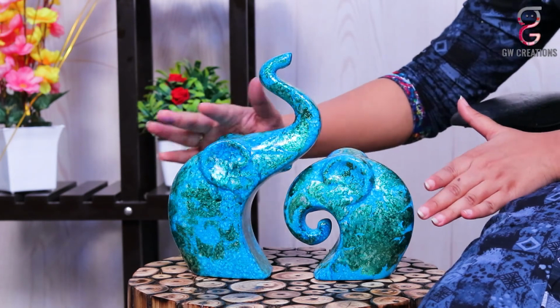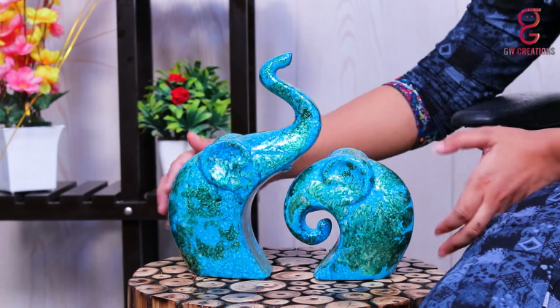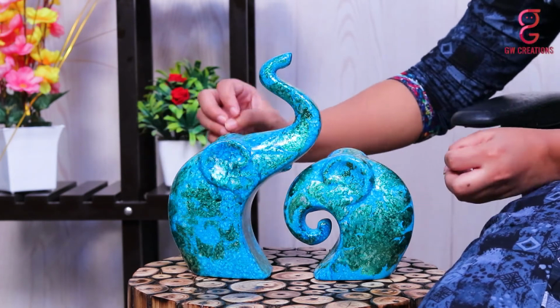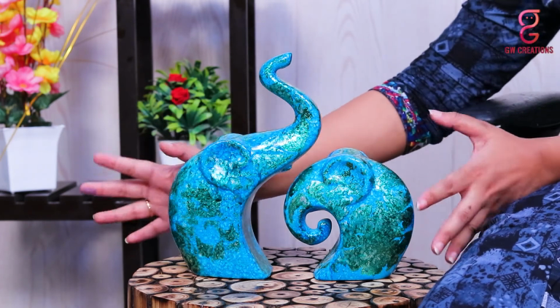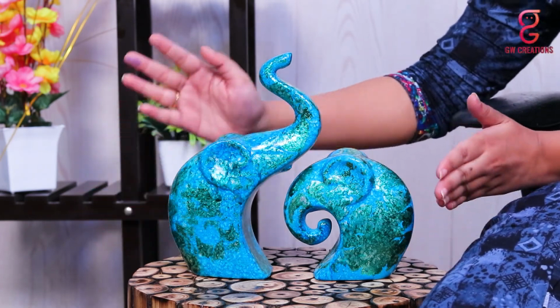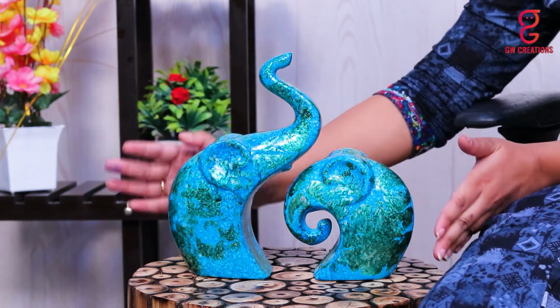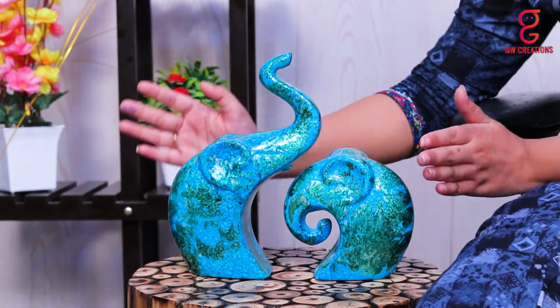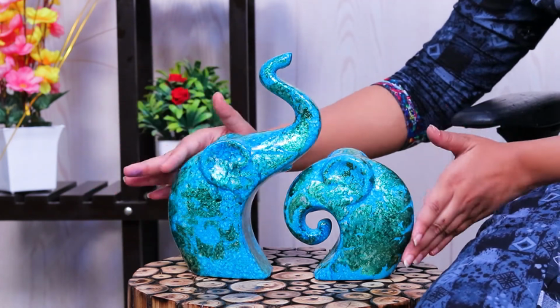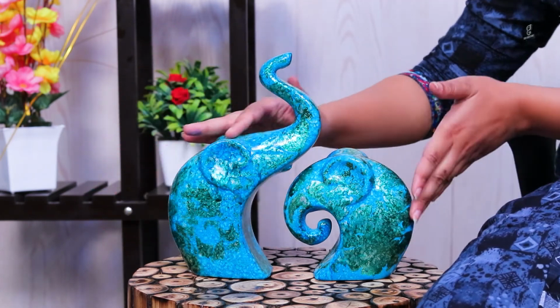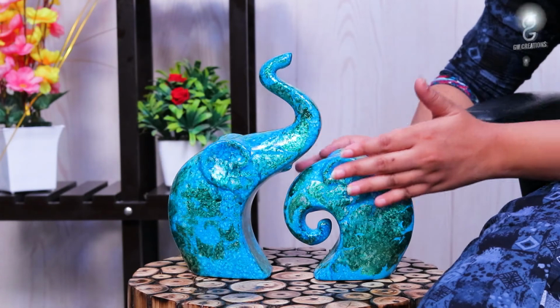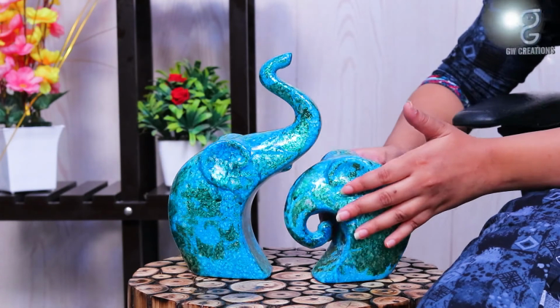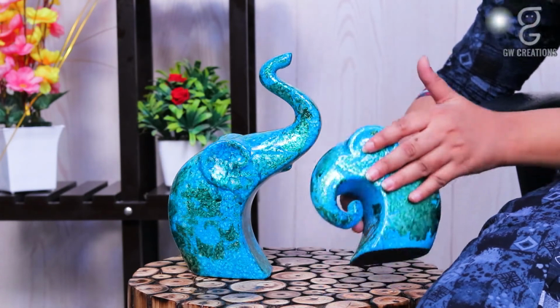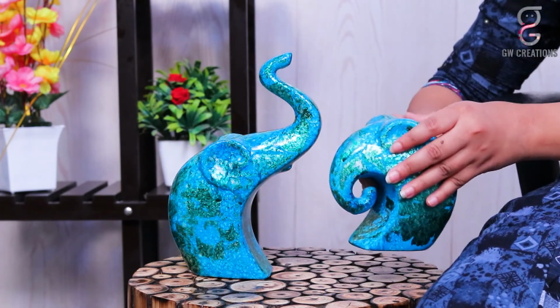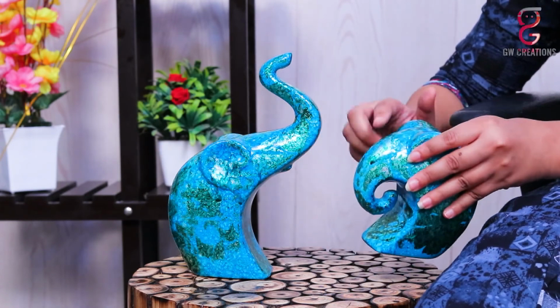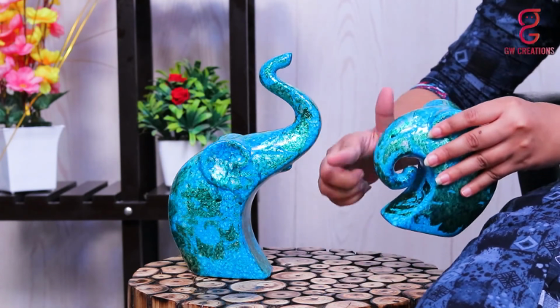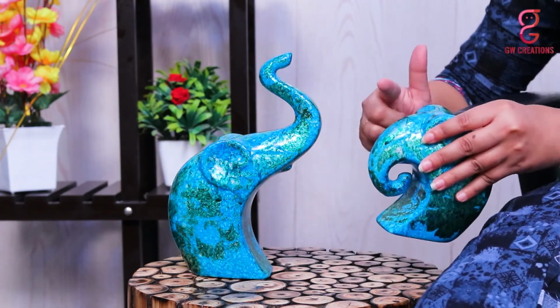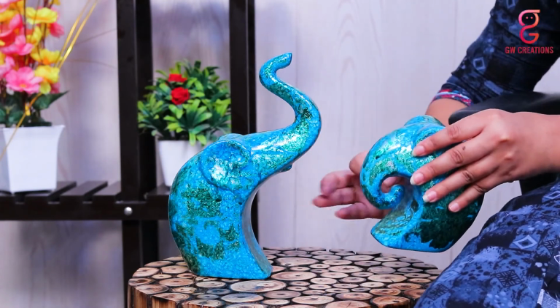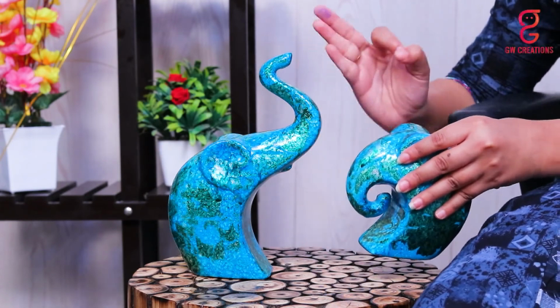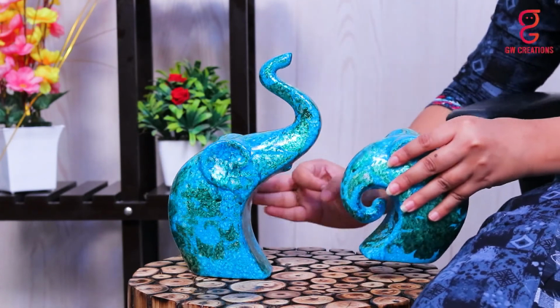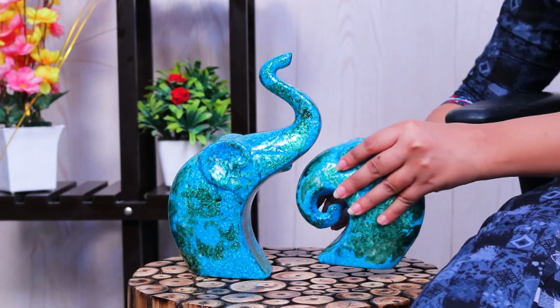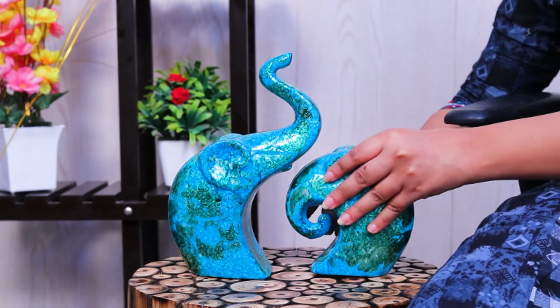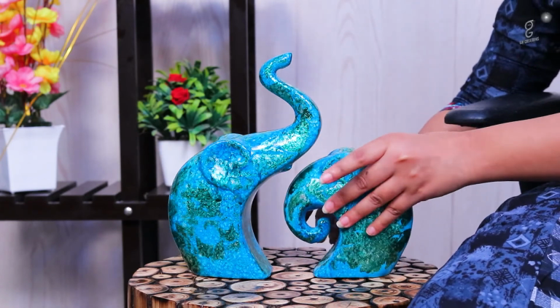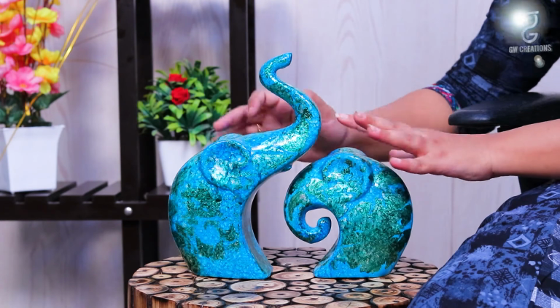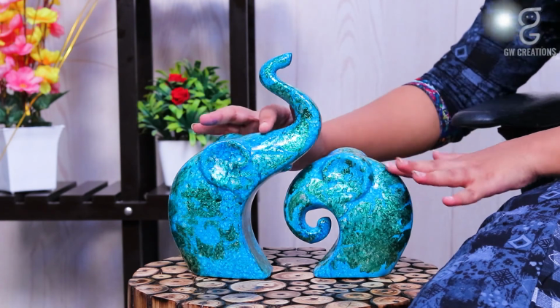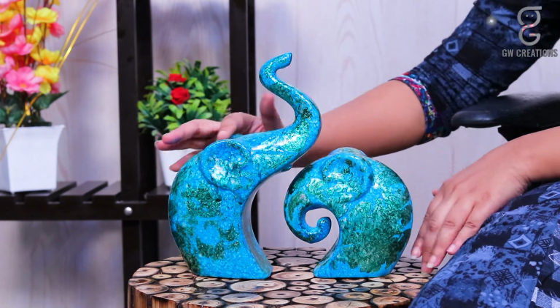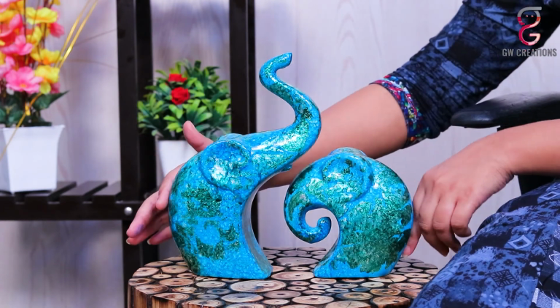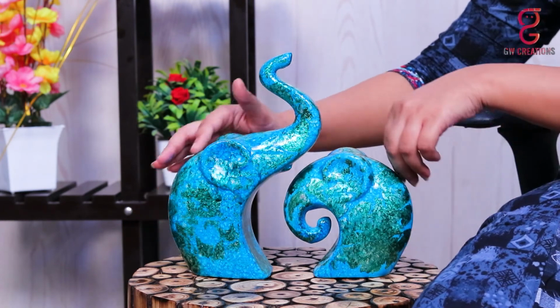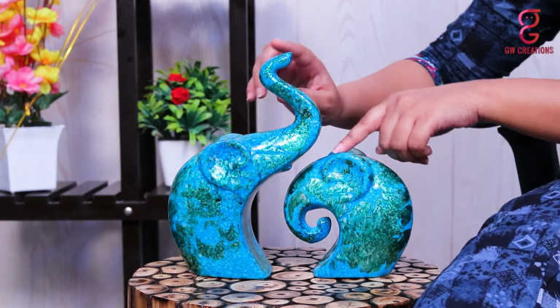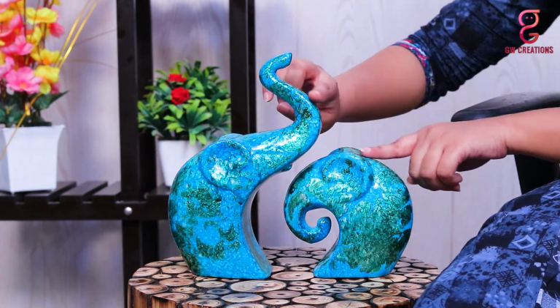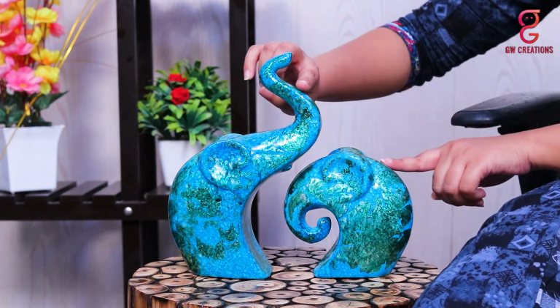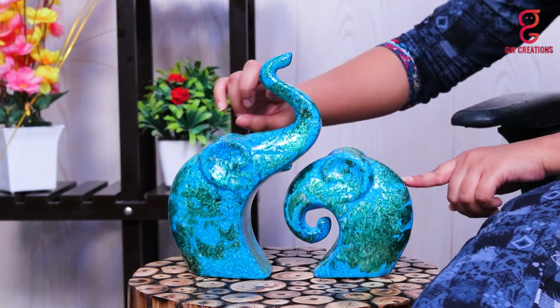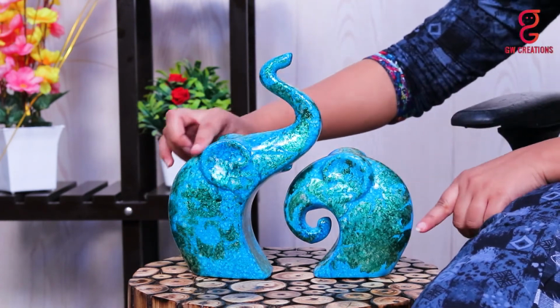They can sustain really high temperatures too. As you can see, they have a very cute style and make a perfect showpiece for your home. The surface of the statue is smooth and well designed by great Indian artisans.